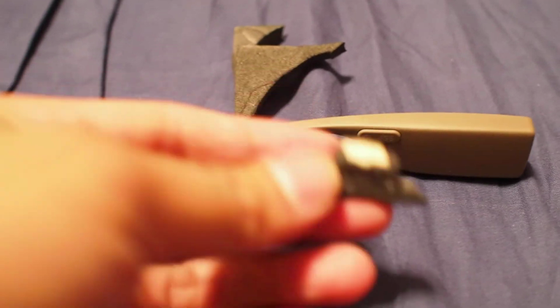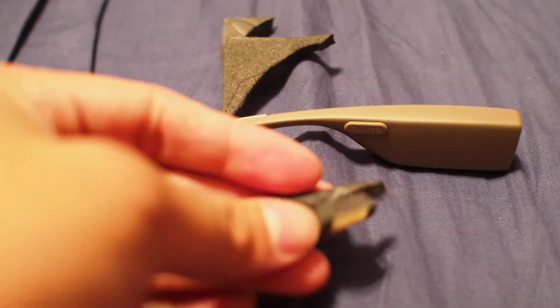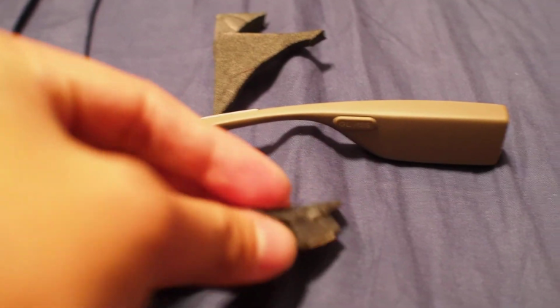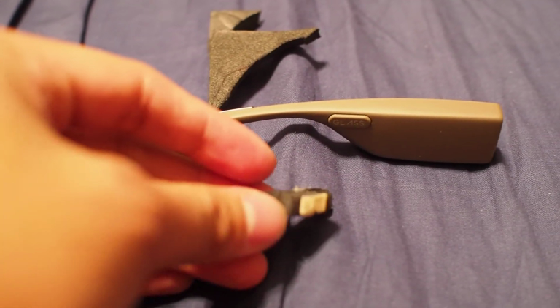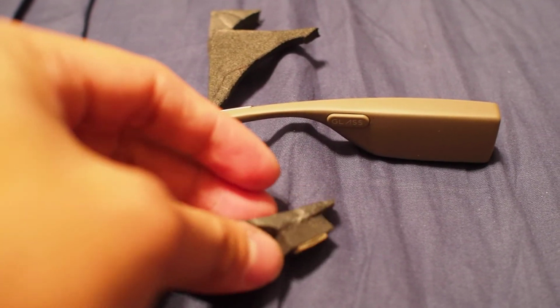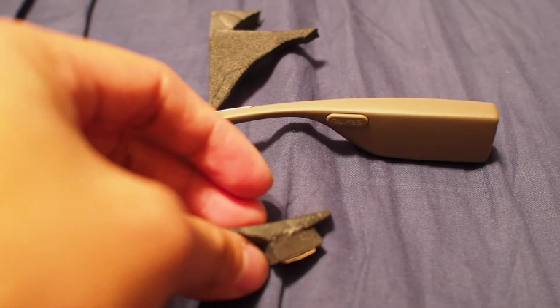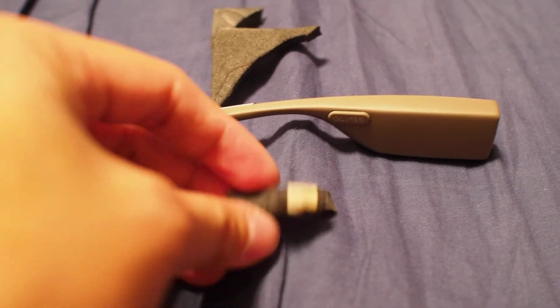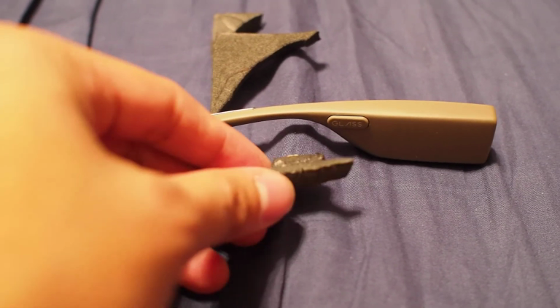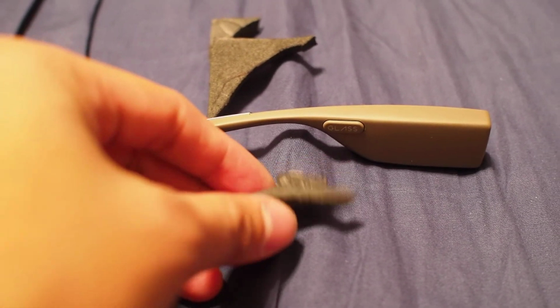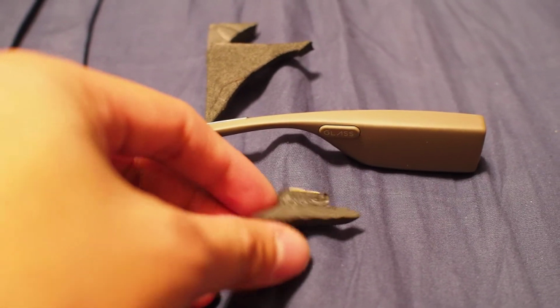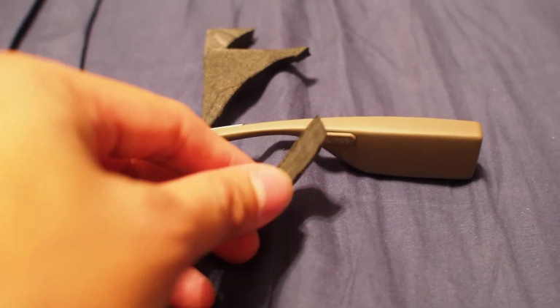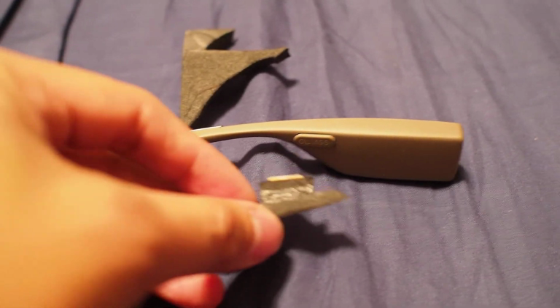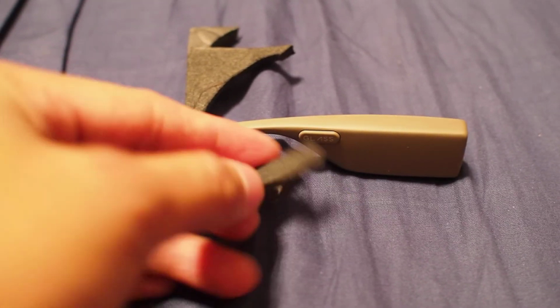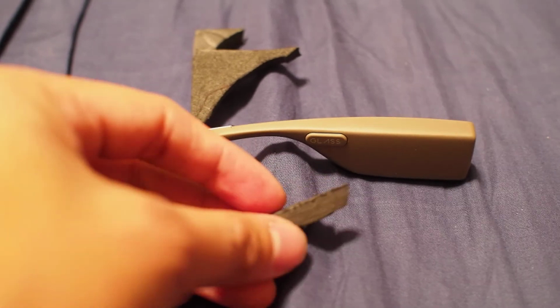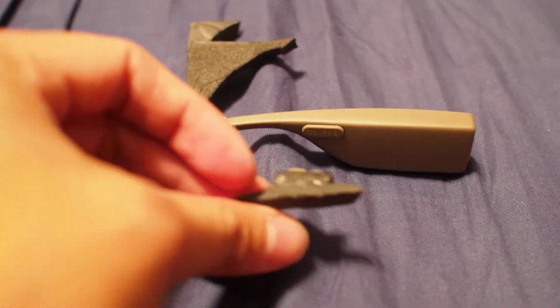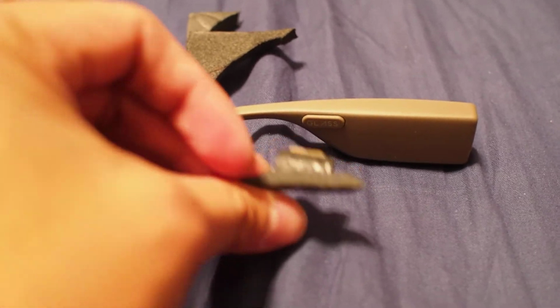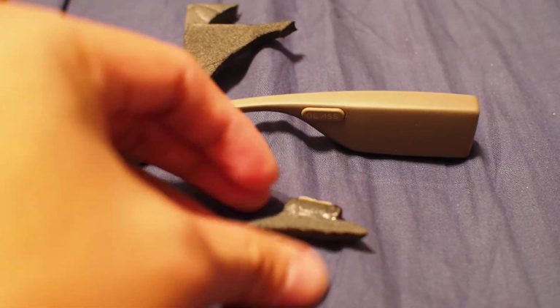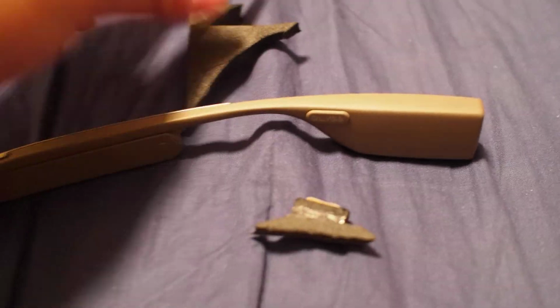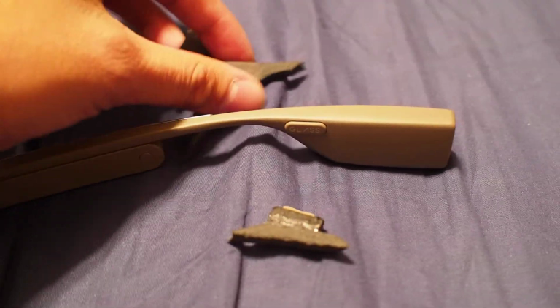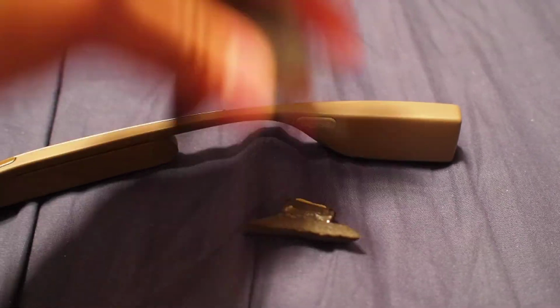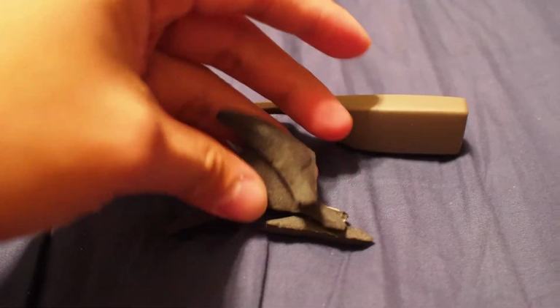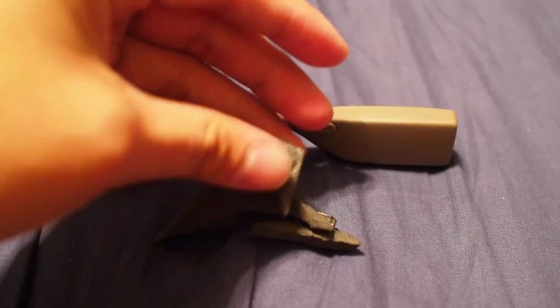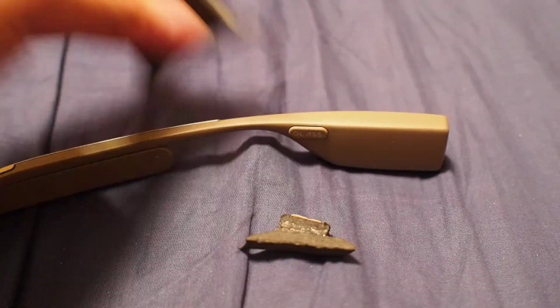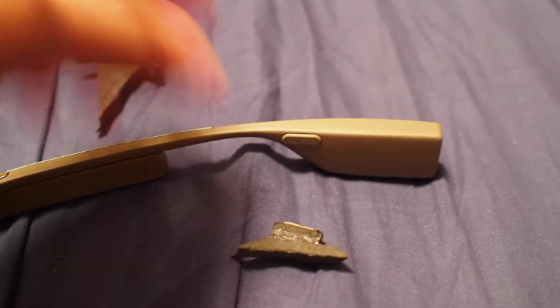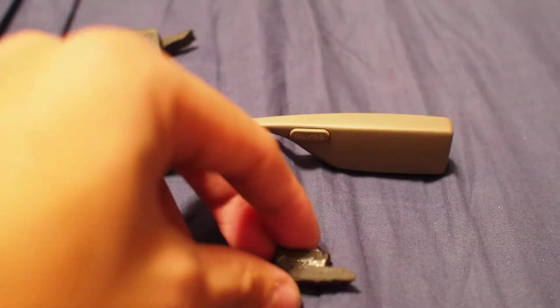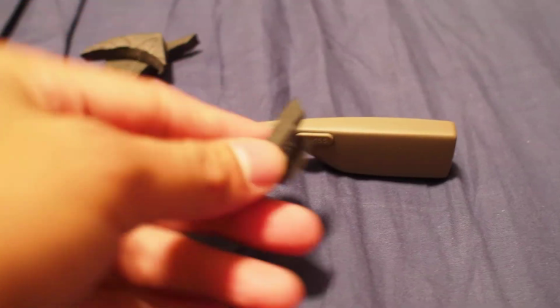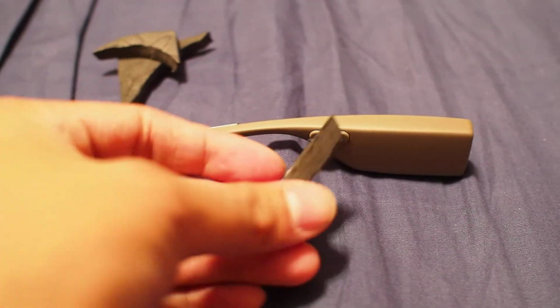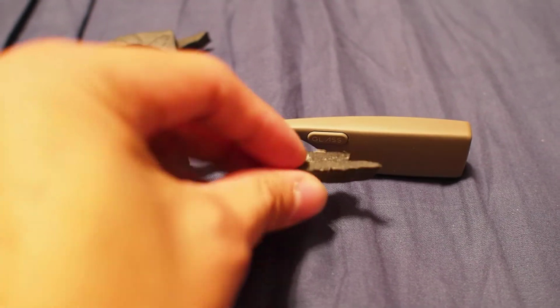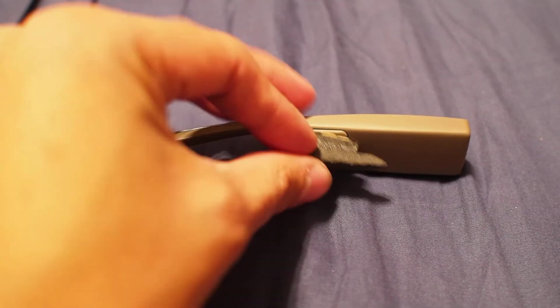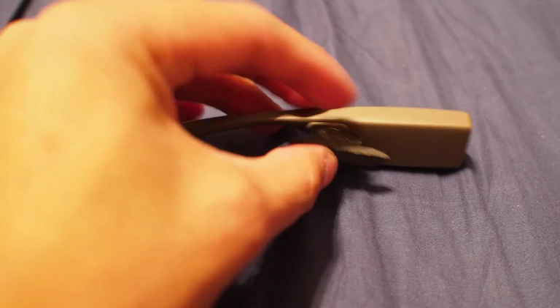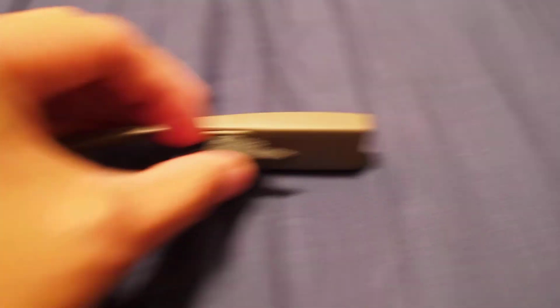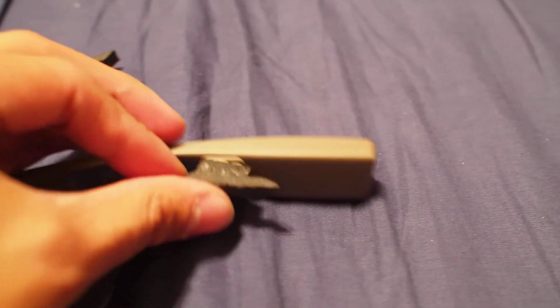This EVA foam is just from basic floor mats. After trying different versions from larger all the way to smaller, I noticed the smaller piece was perfect.